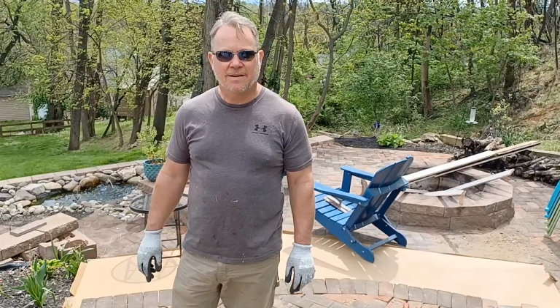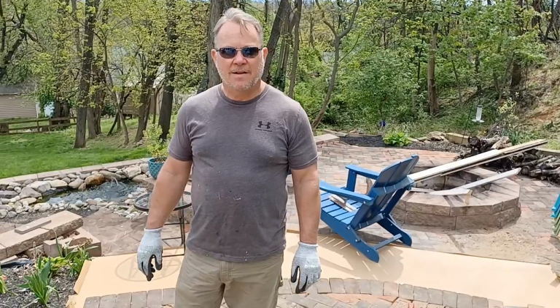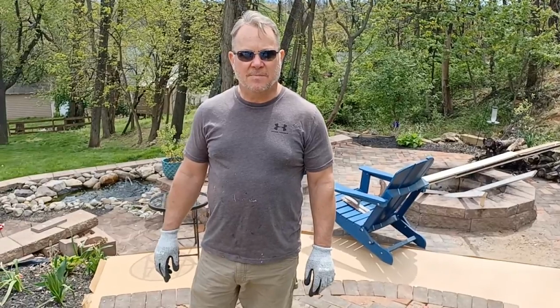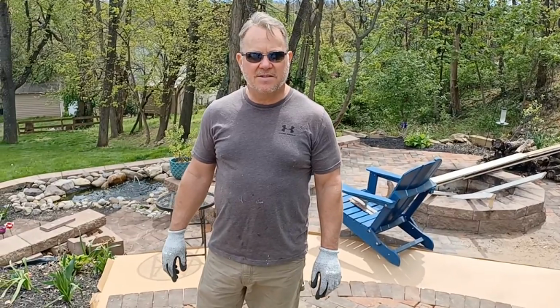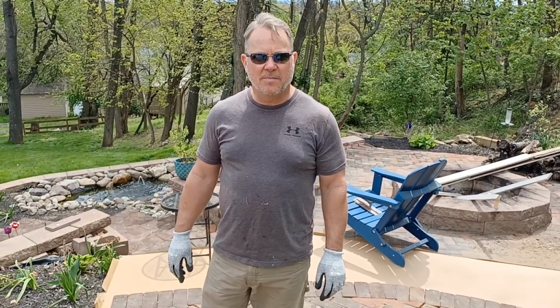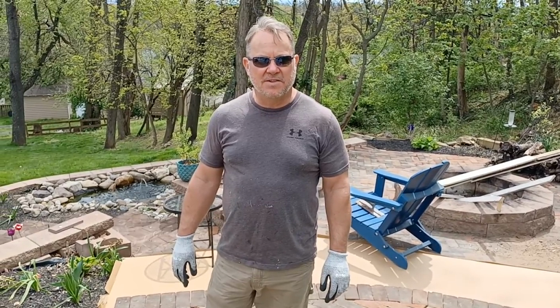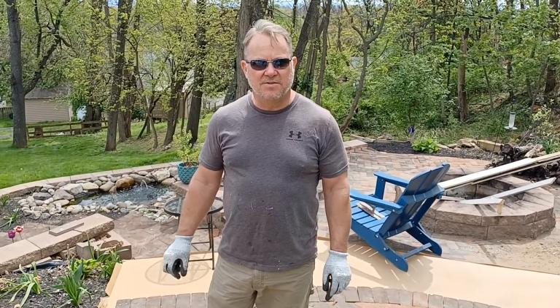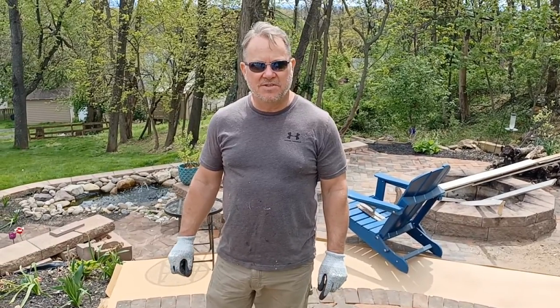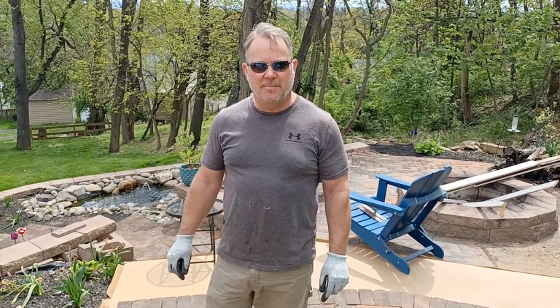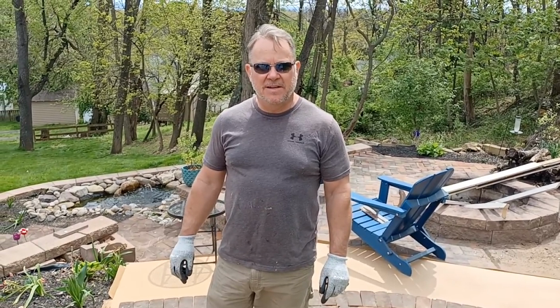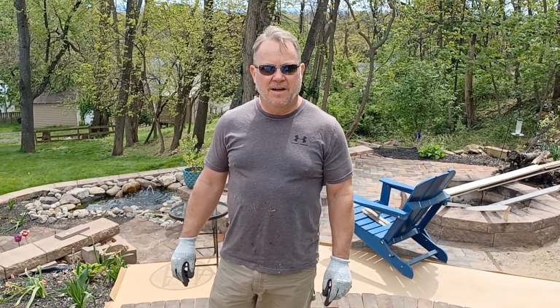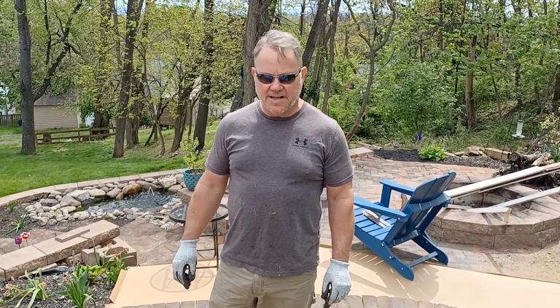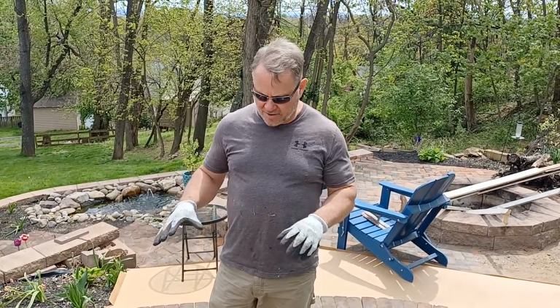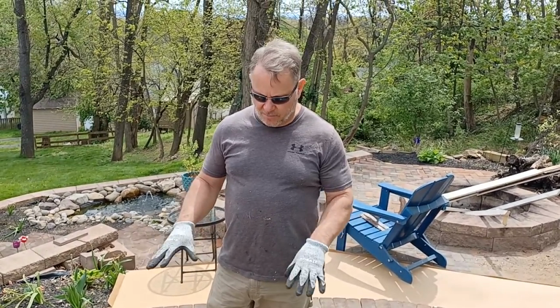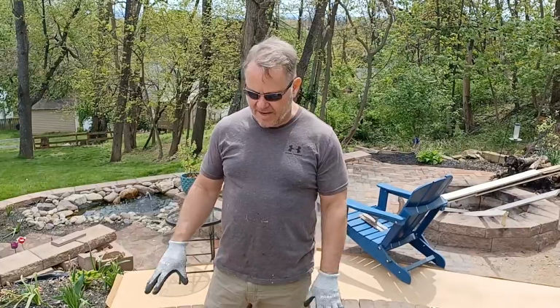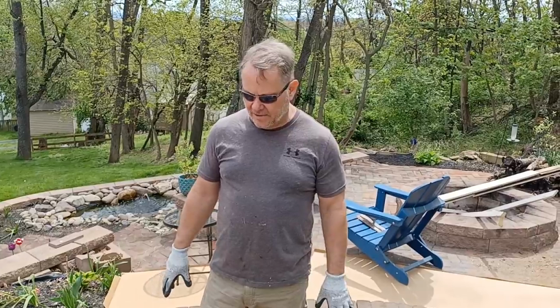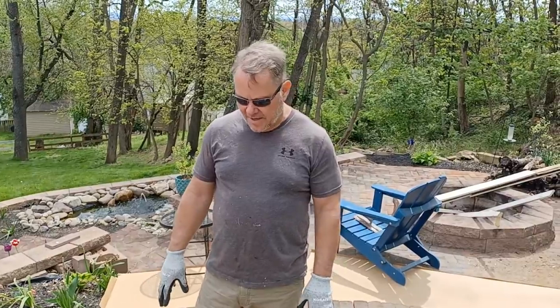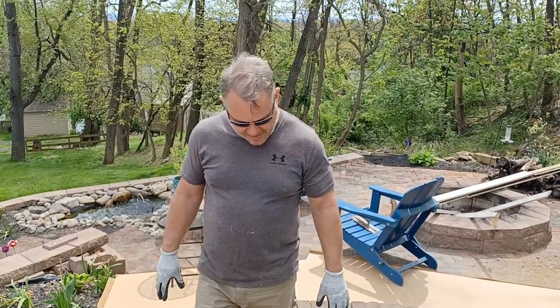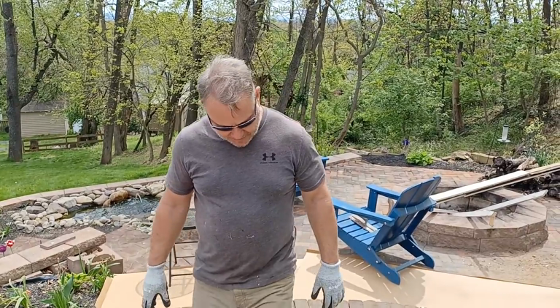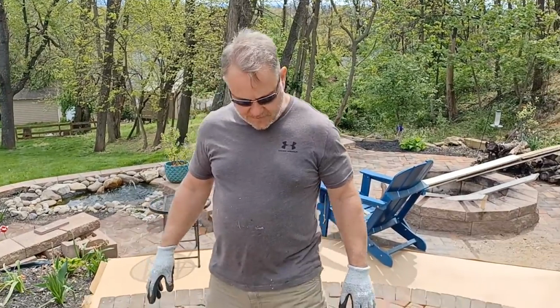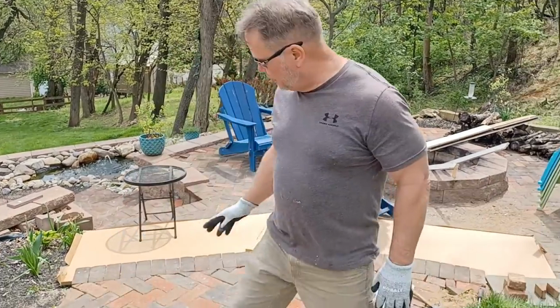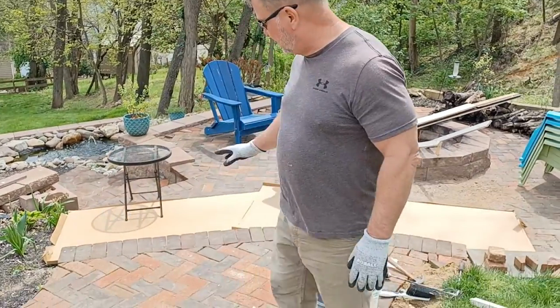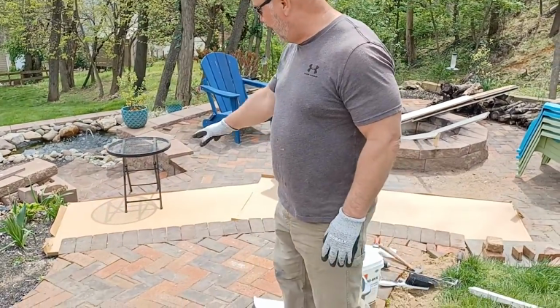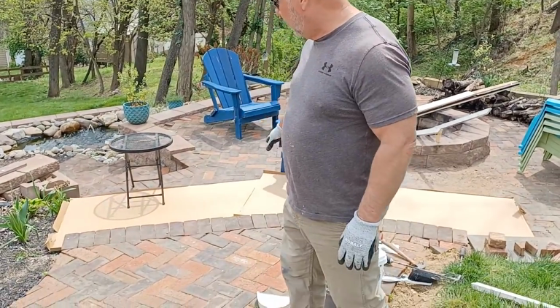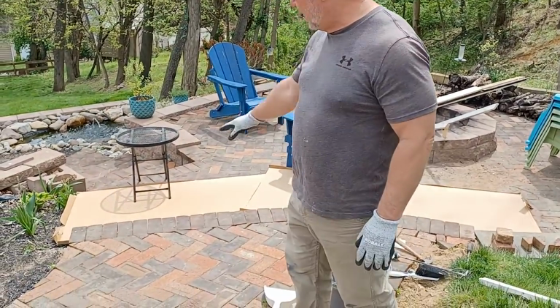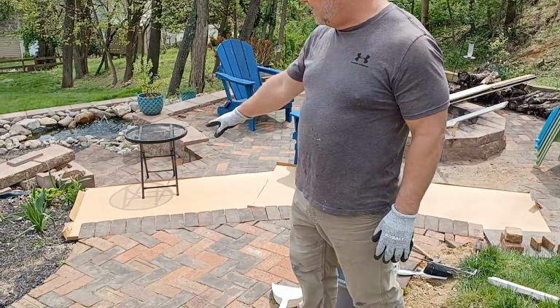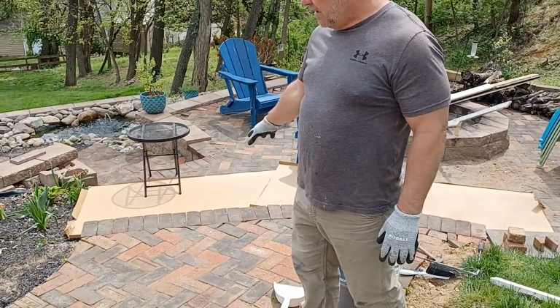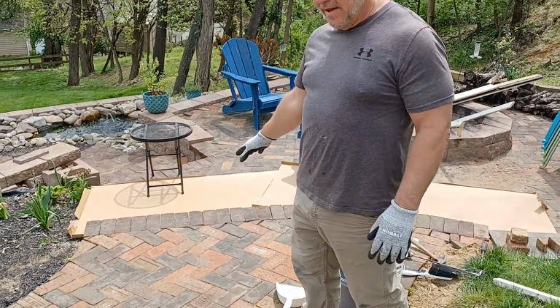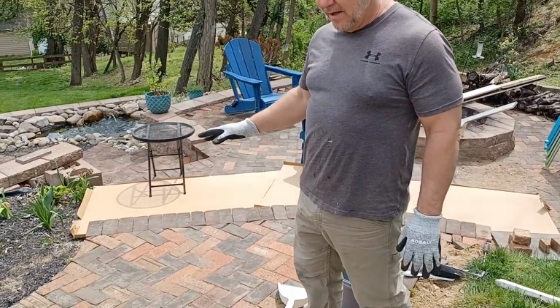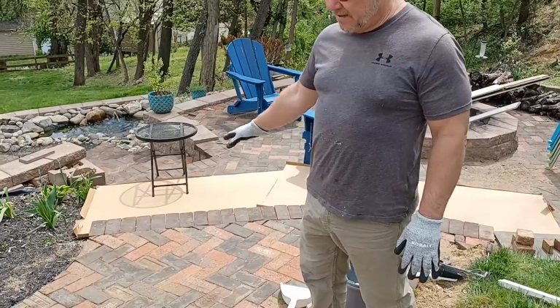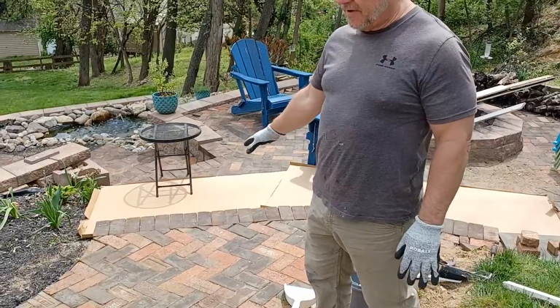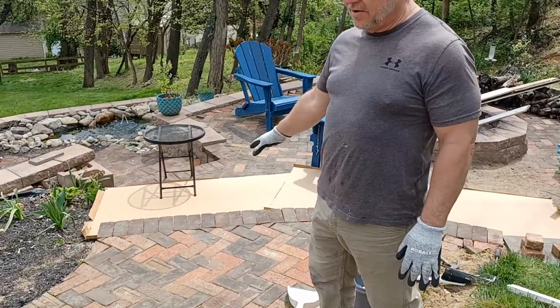What's up guys? Welcome back to the channel, Journey with G-Poppy. Today we're working on a brick patio that had some bricks that failed on the tread that had a high traffic volume.